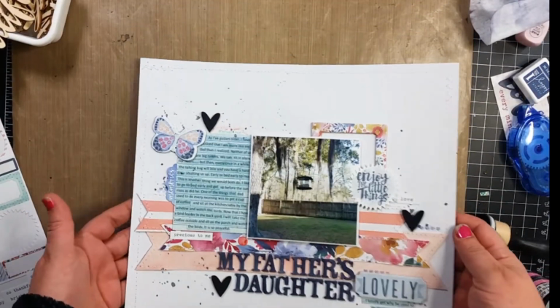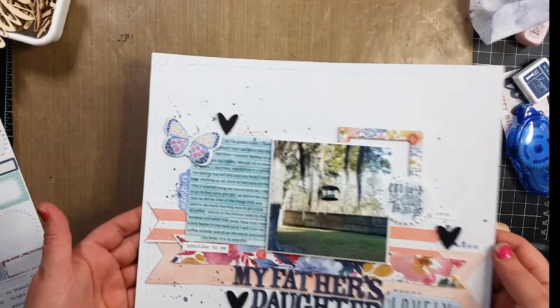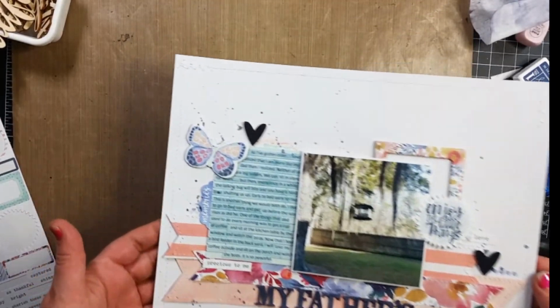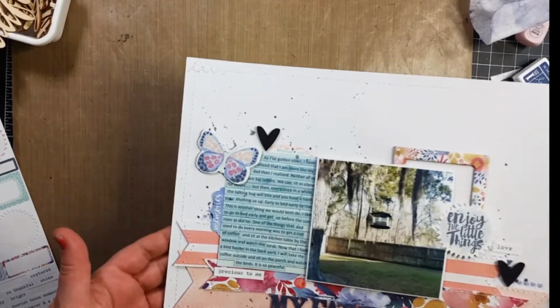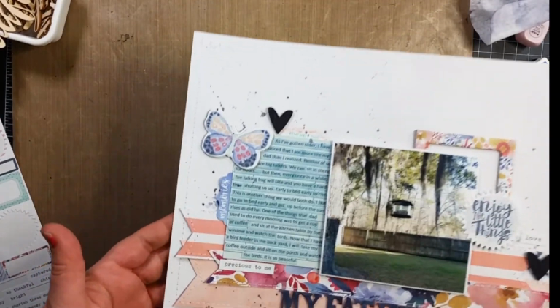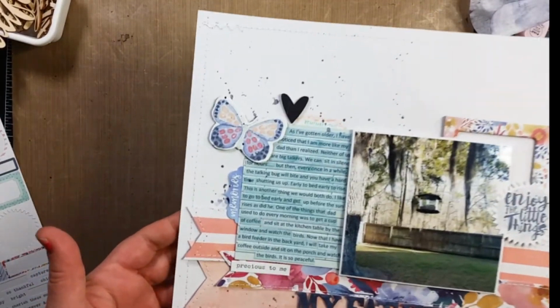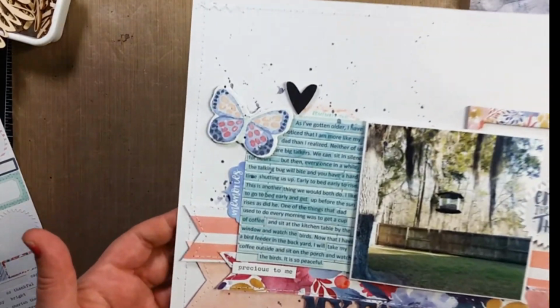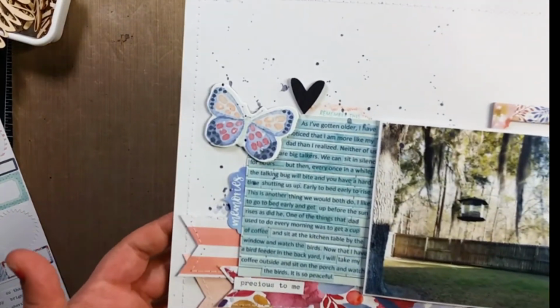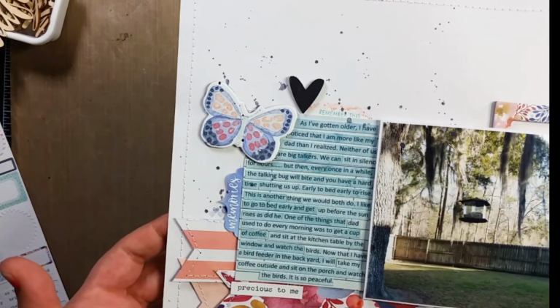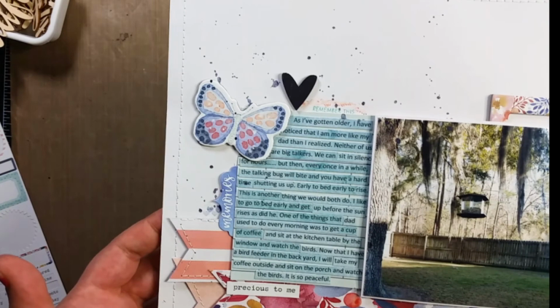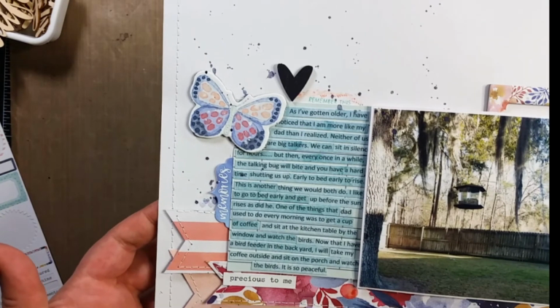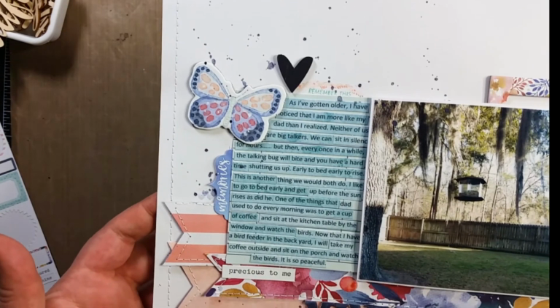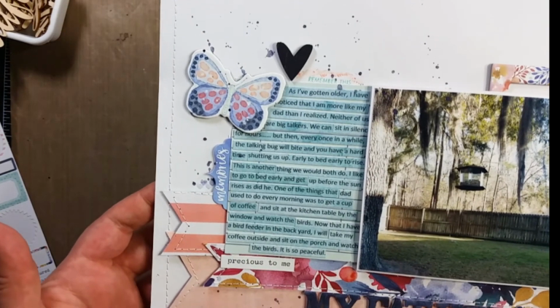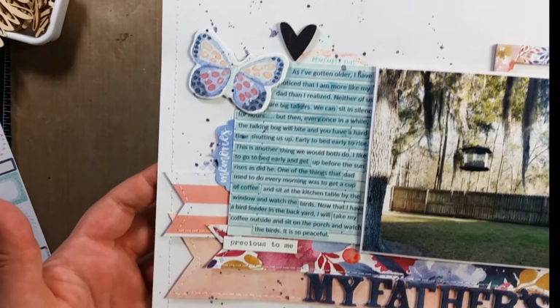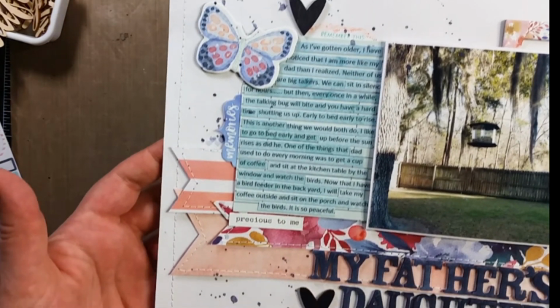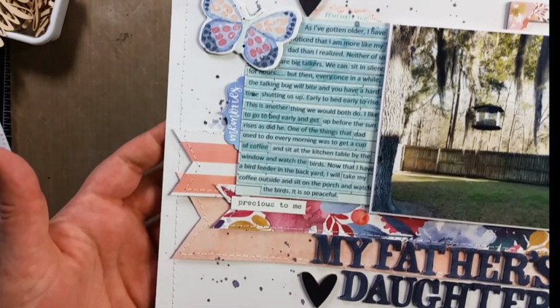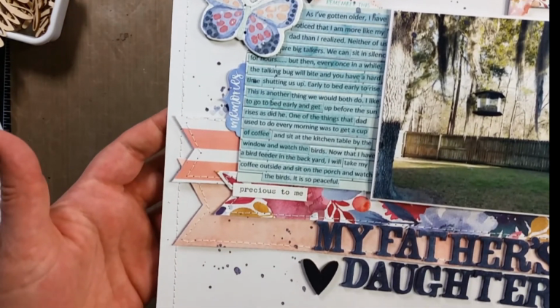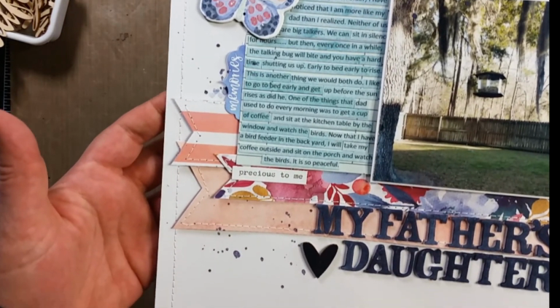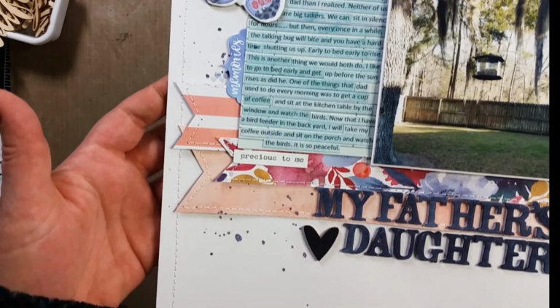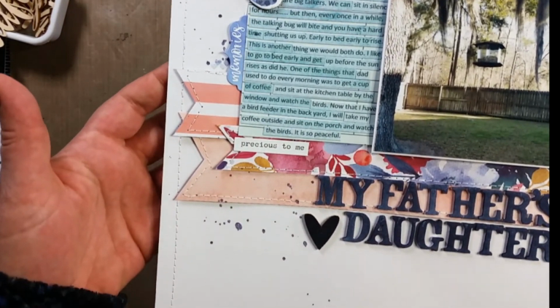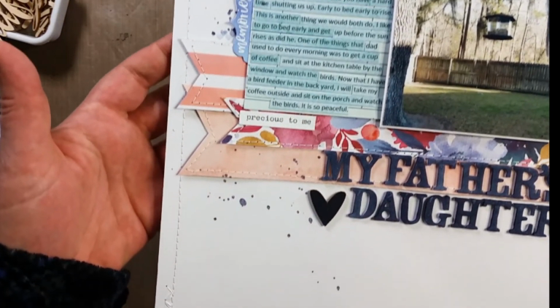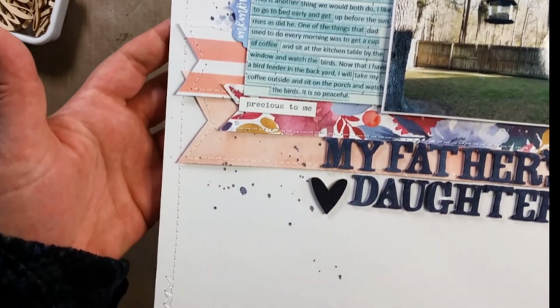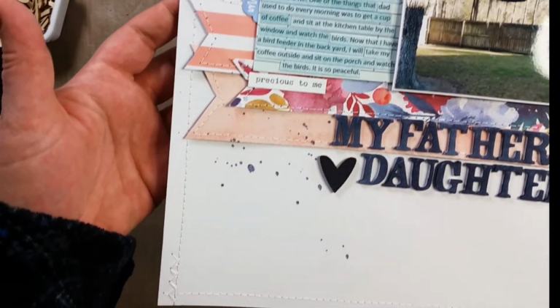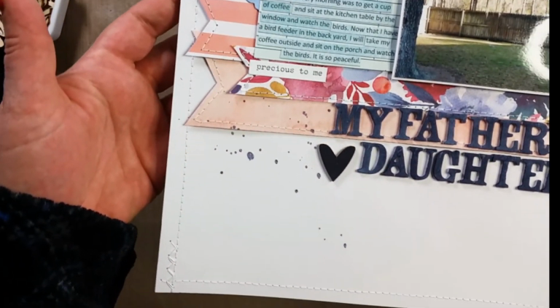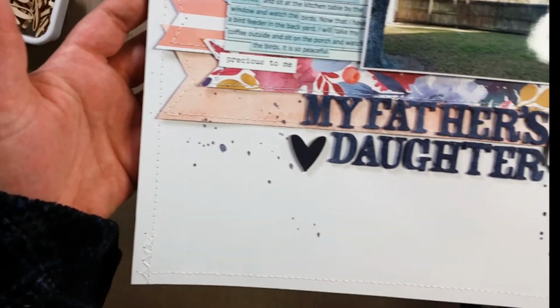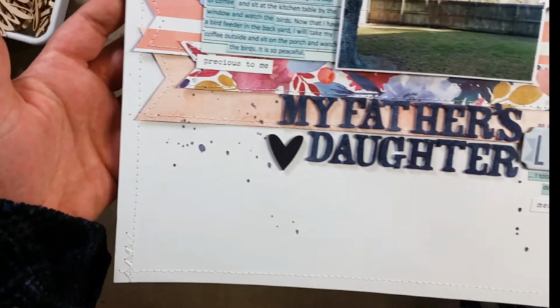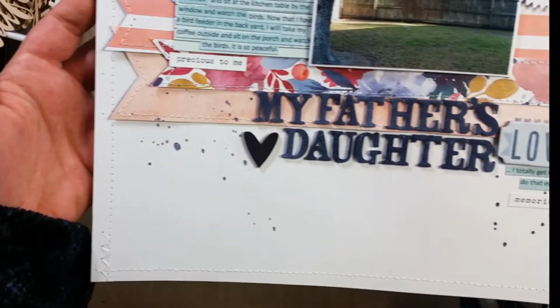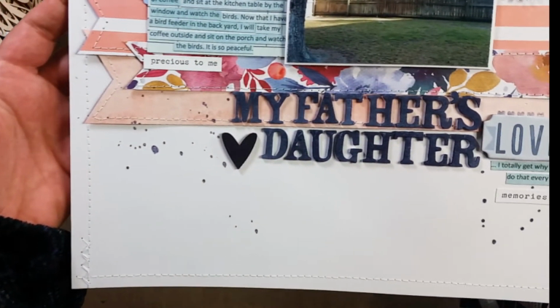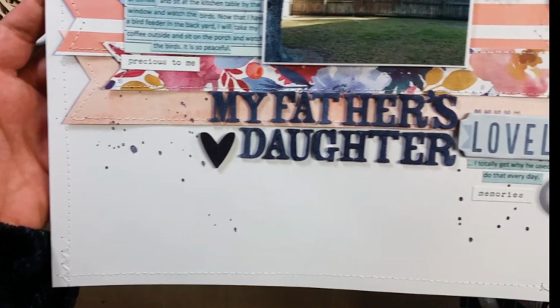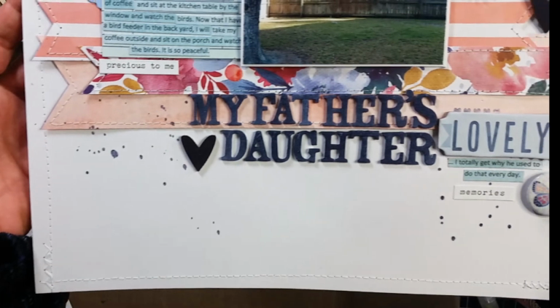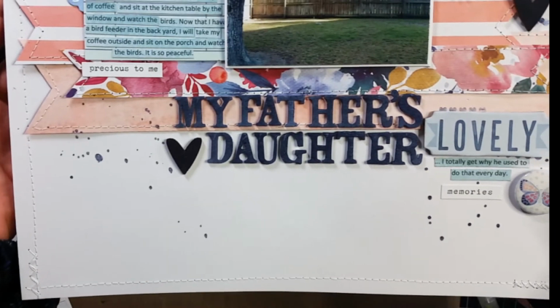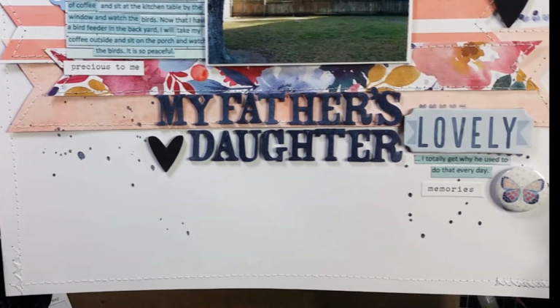After I do that, I don't do anything else to this layout. Guys, thank you so much for joining me. Please like, comment, and subscribe, and I will see you next time. Bye, guys.